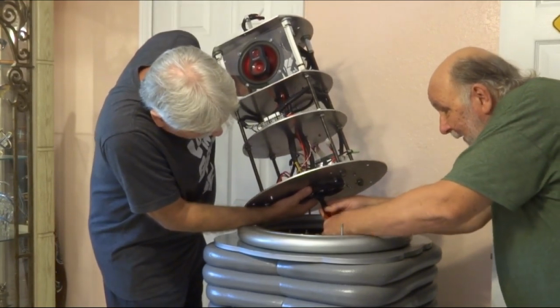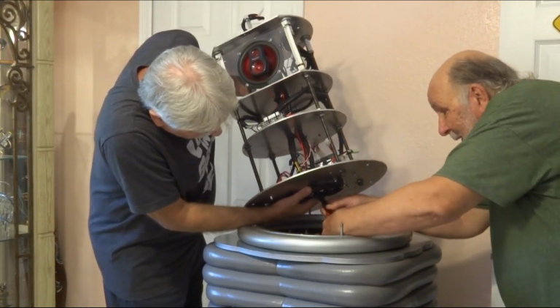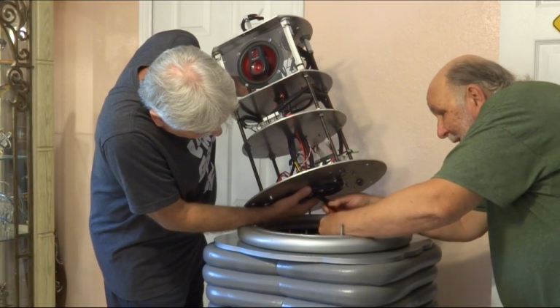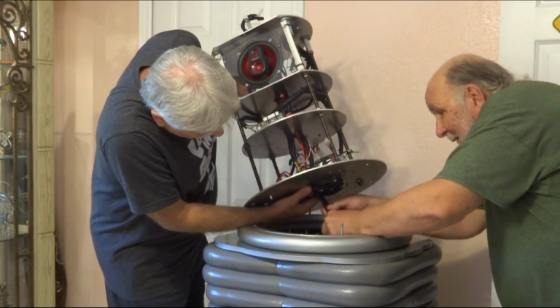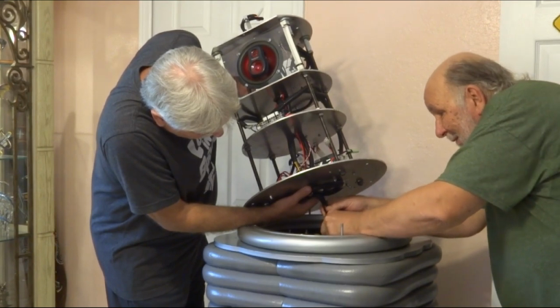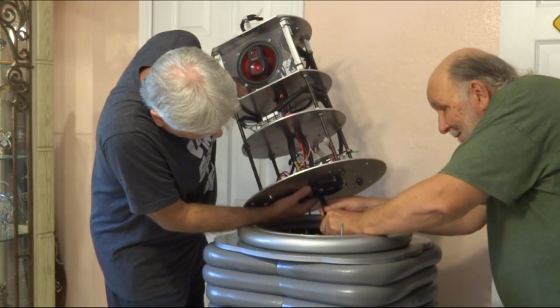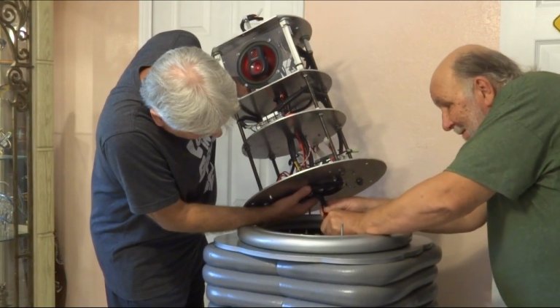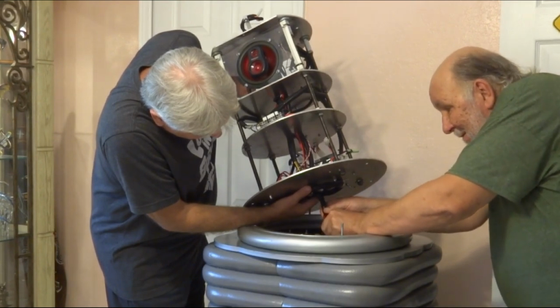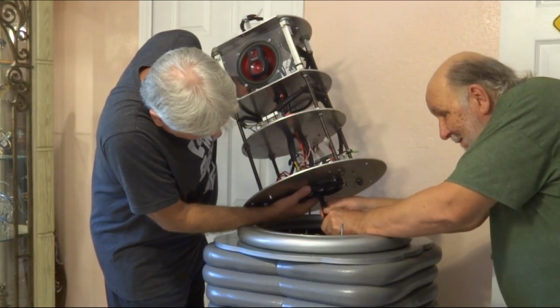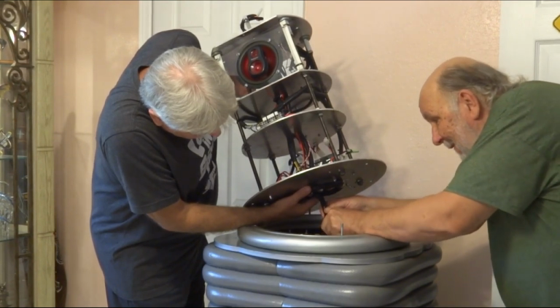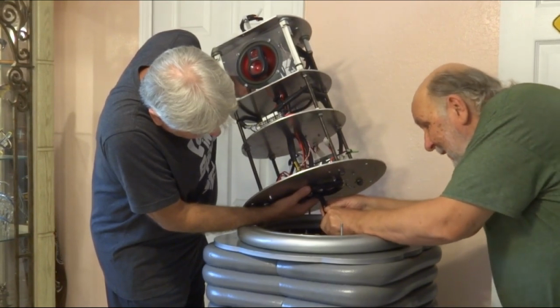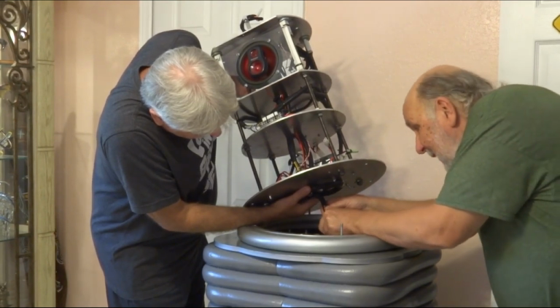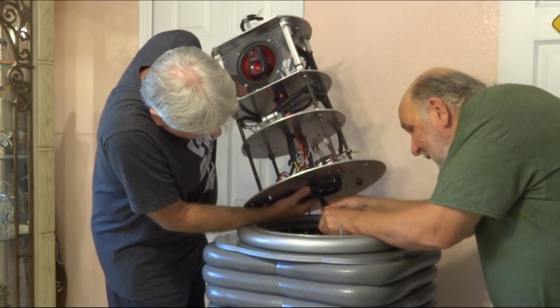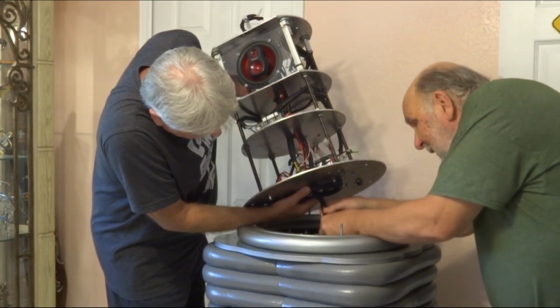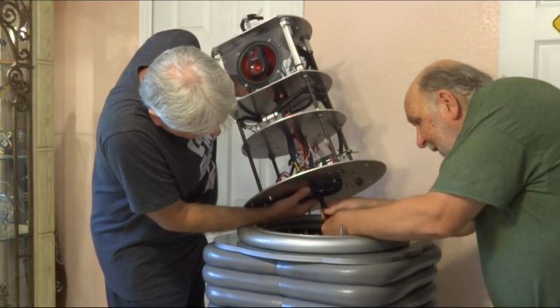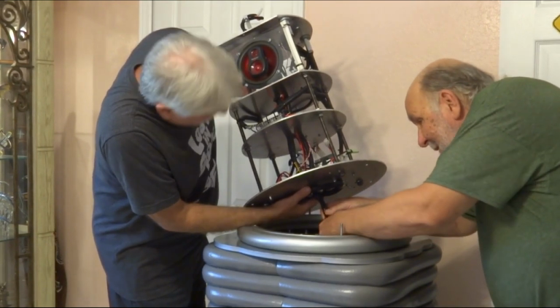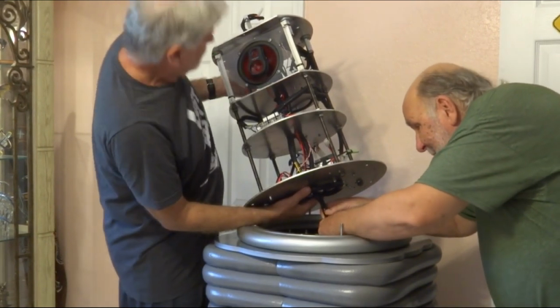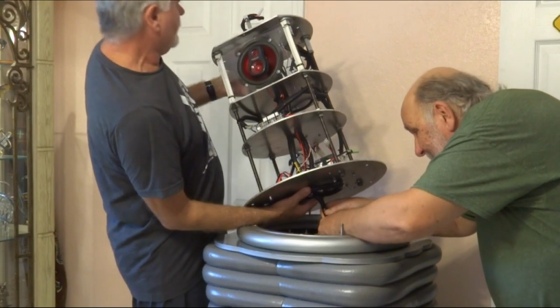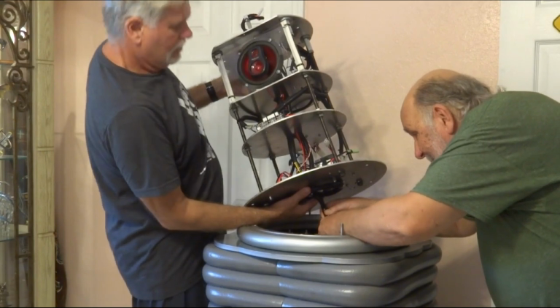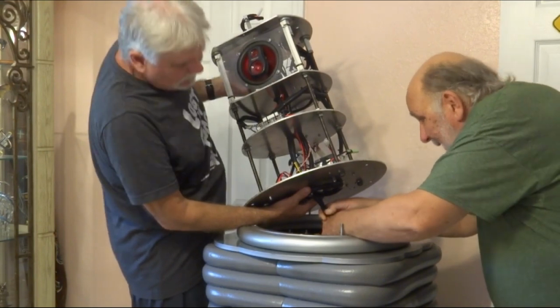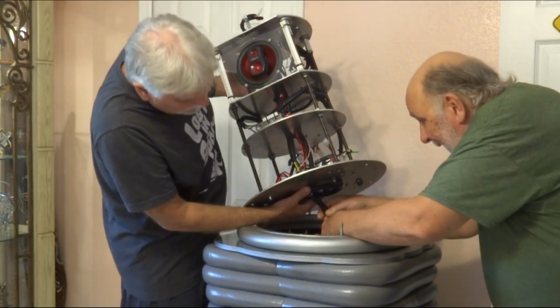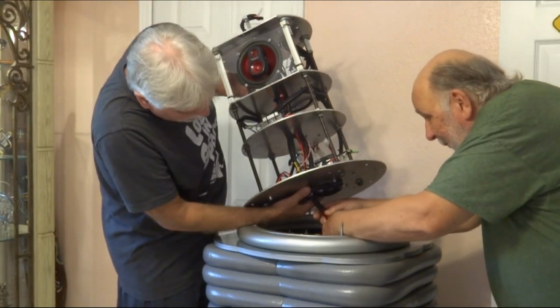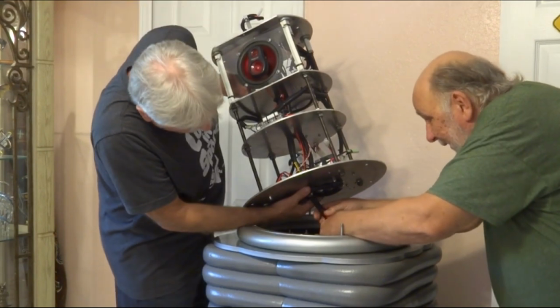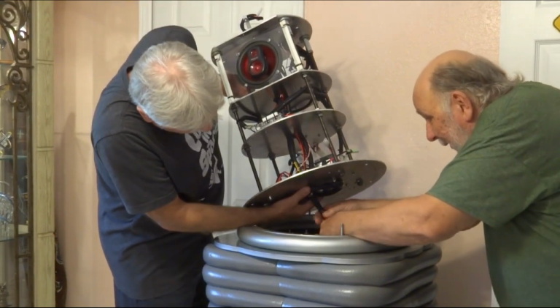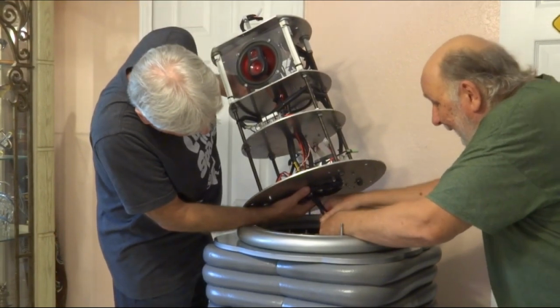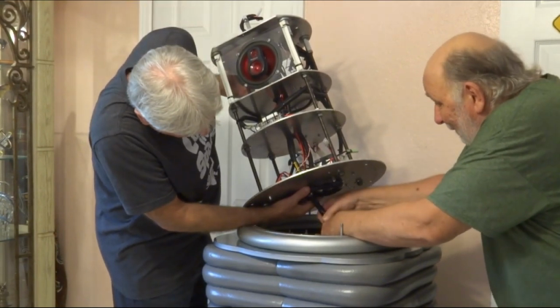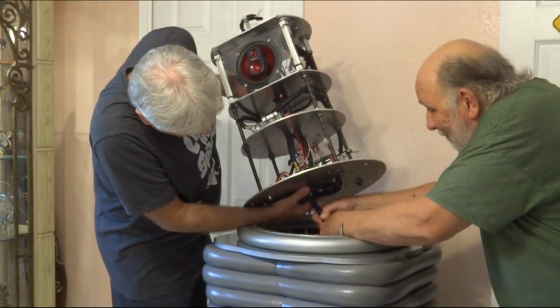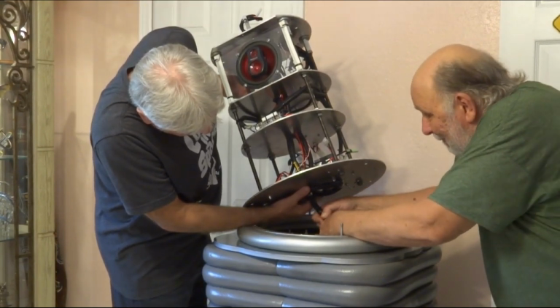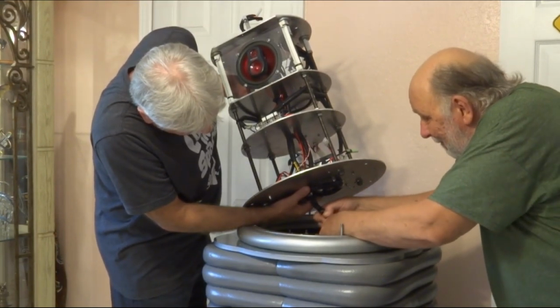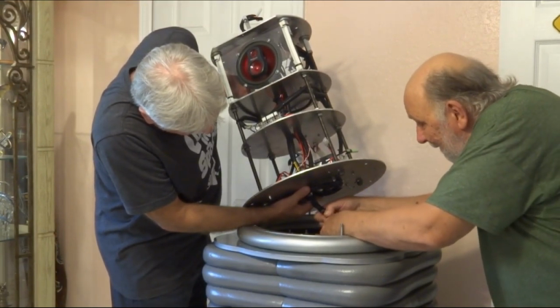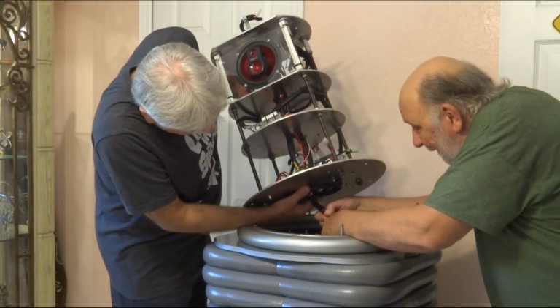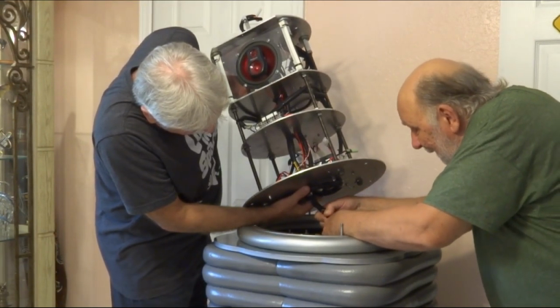Spin them a little bit — red to red, black to black. Okay, that would be the other way around, so we'll fast forward through this part.